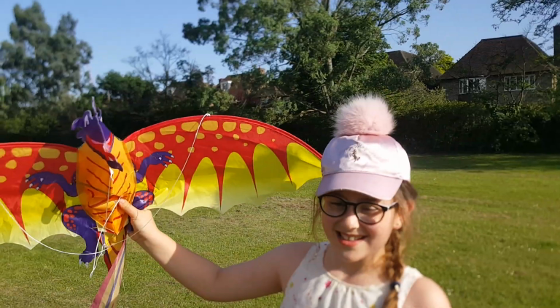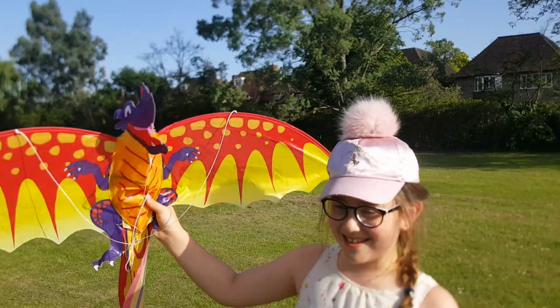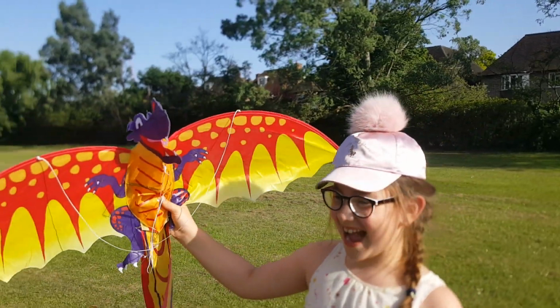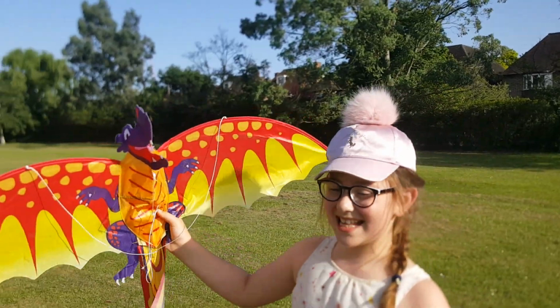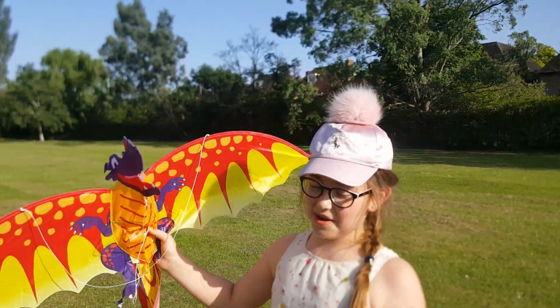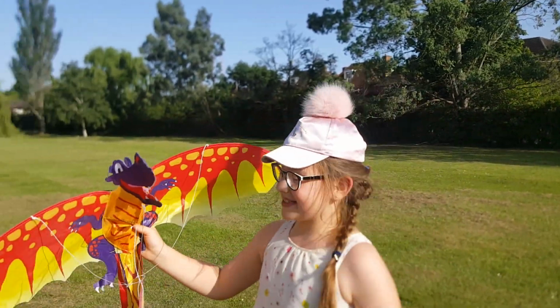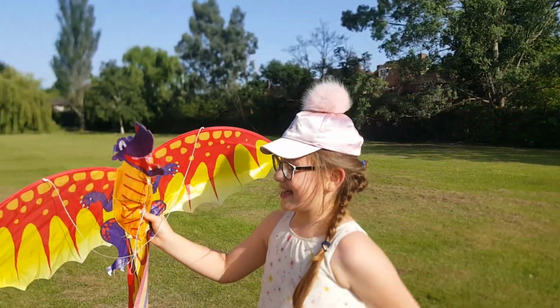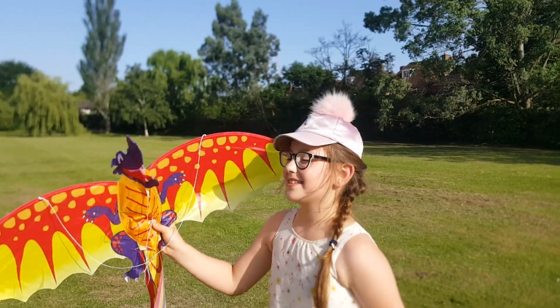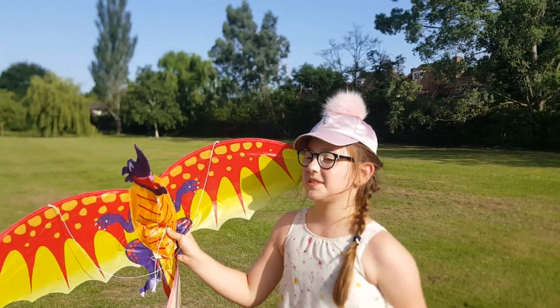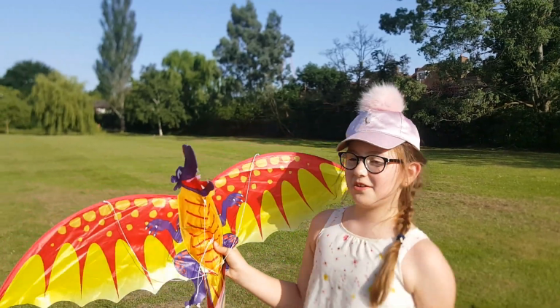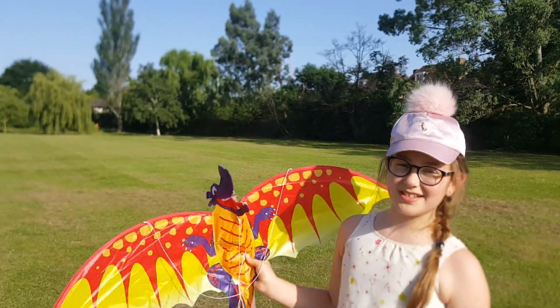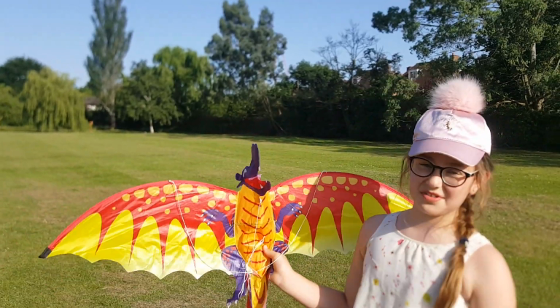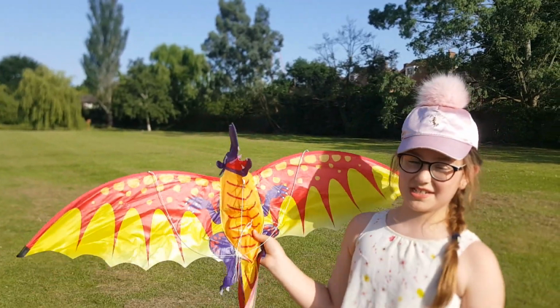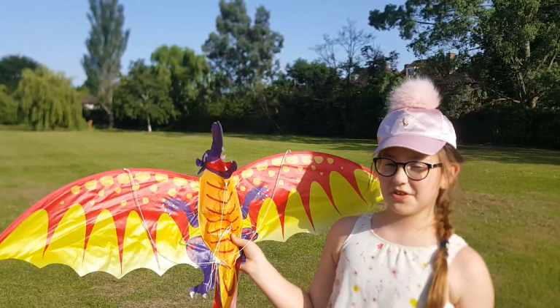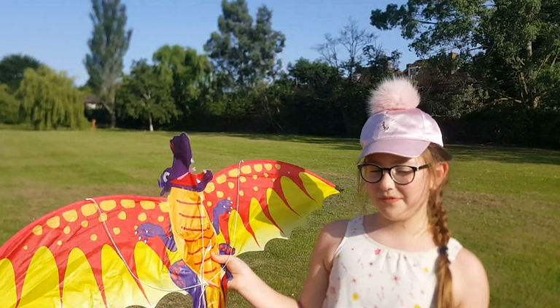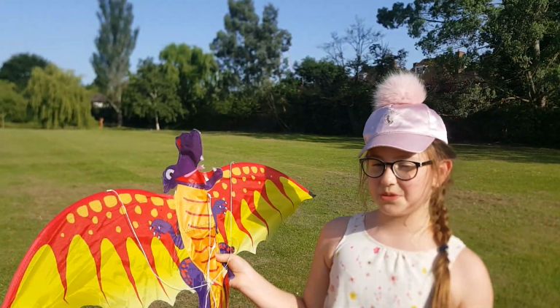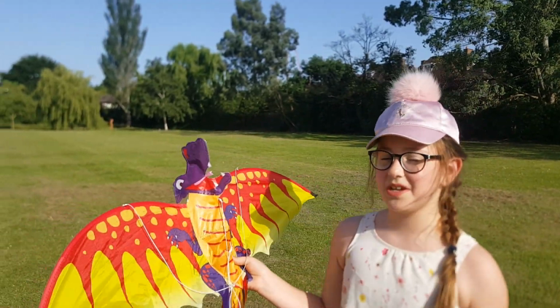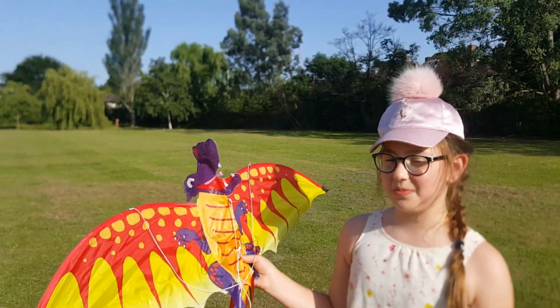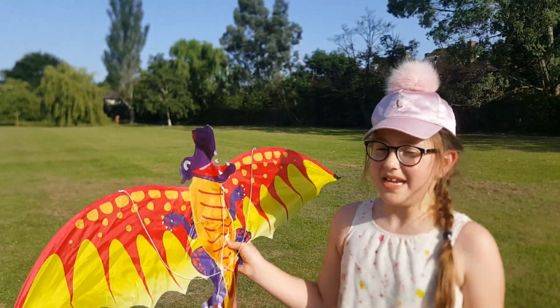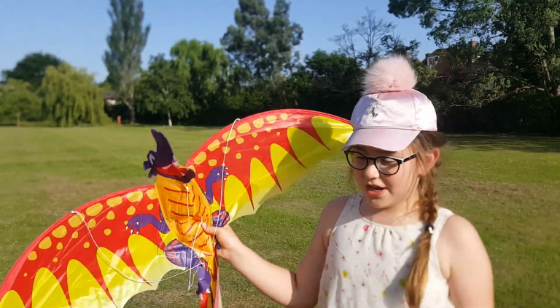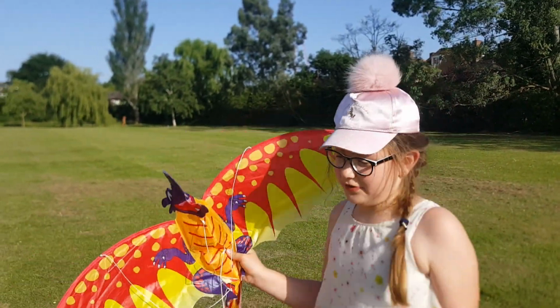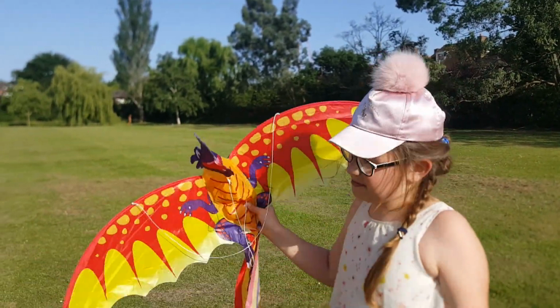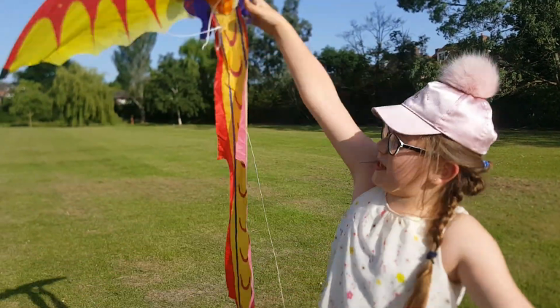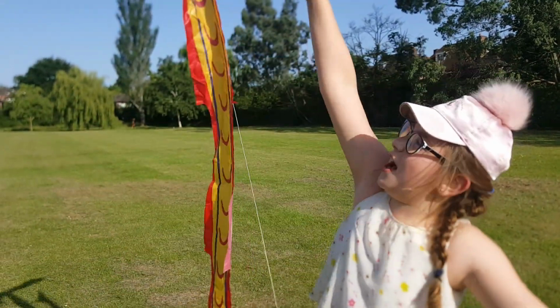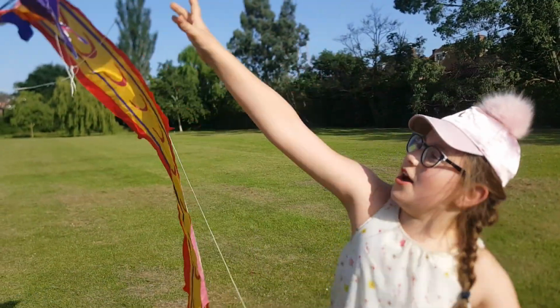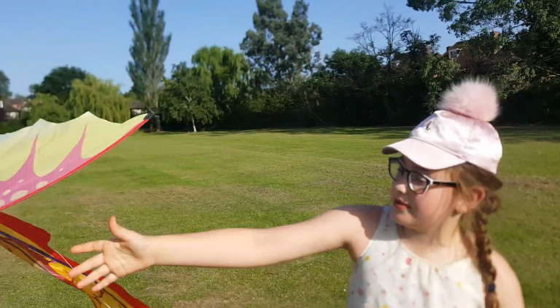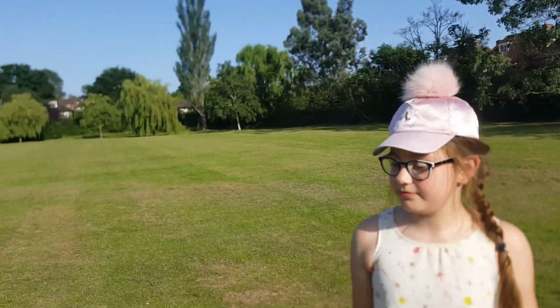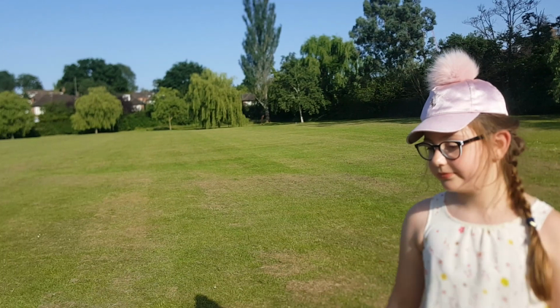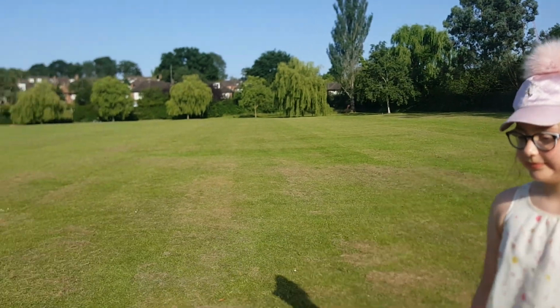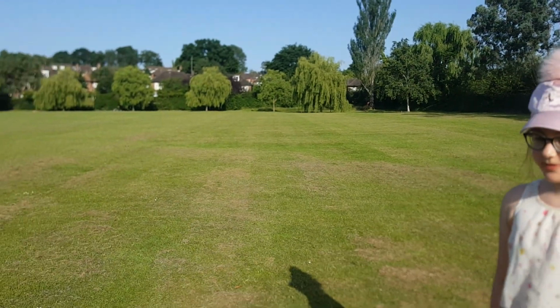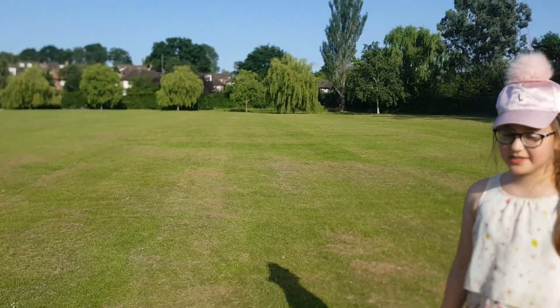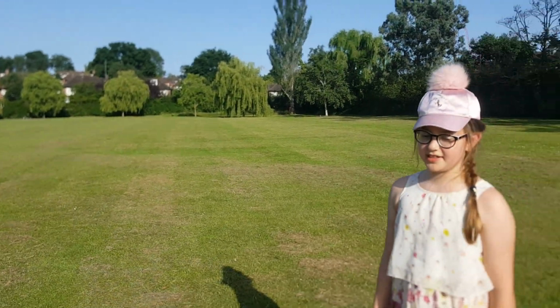So guys, that was it! I just wanted to tell you — if there's really good wind, it will fly up so easily!